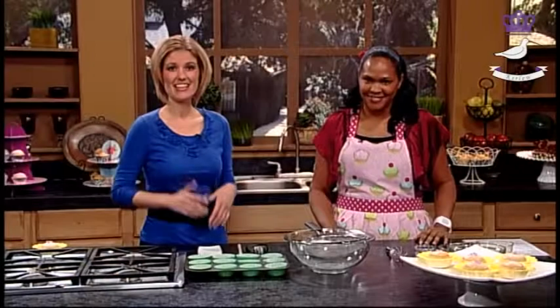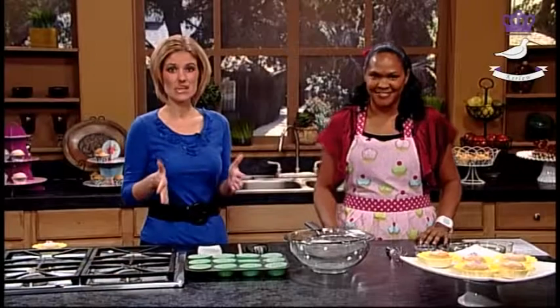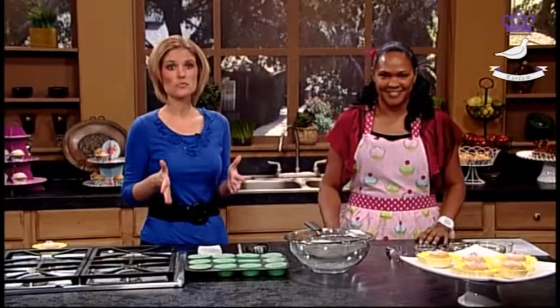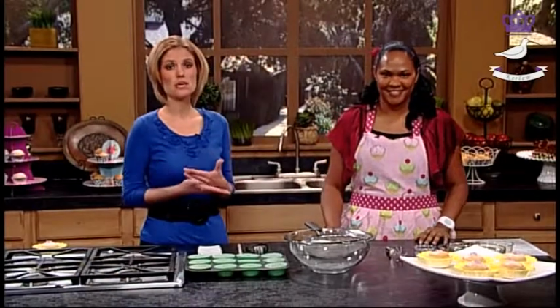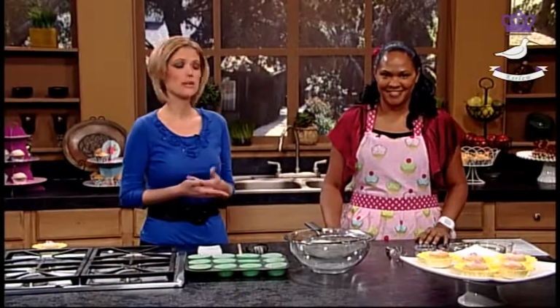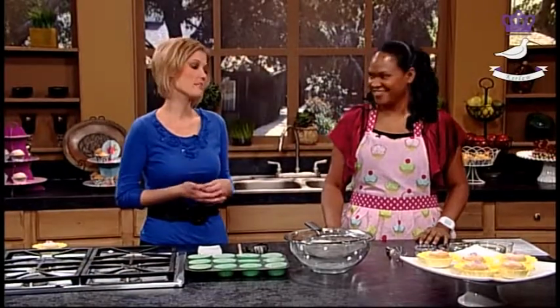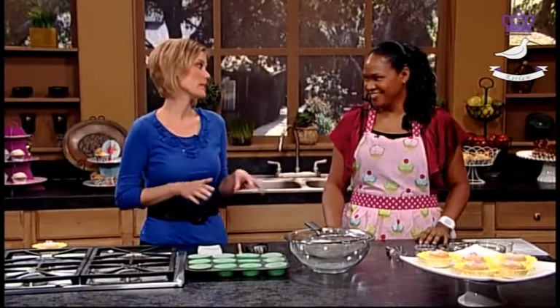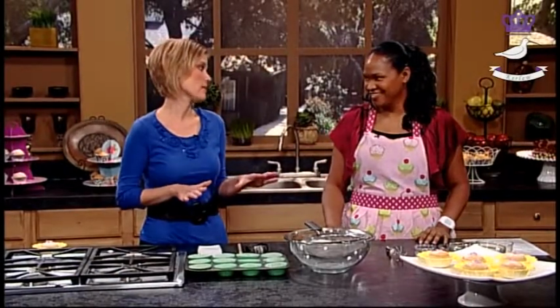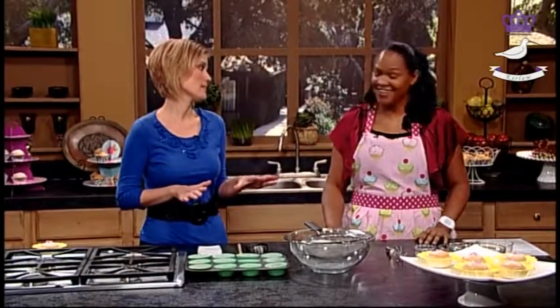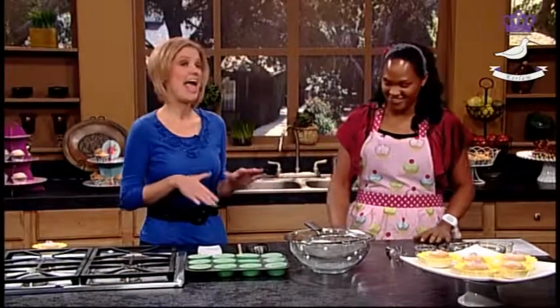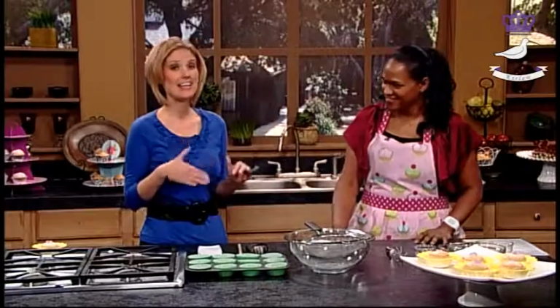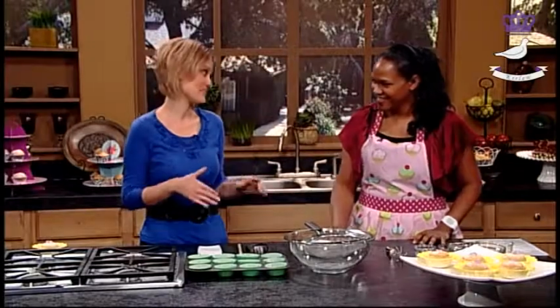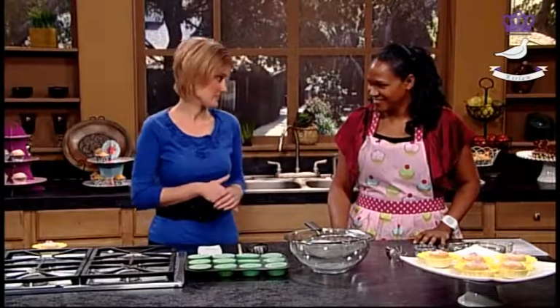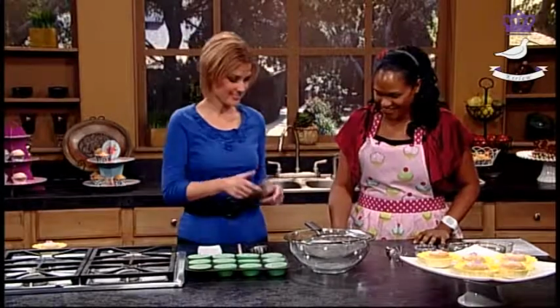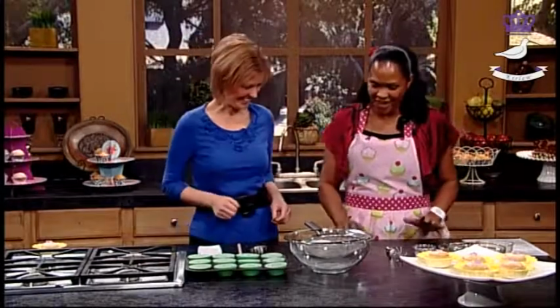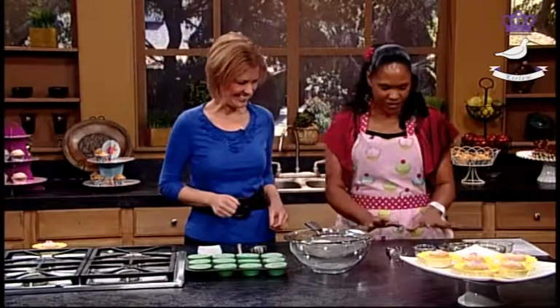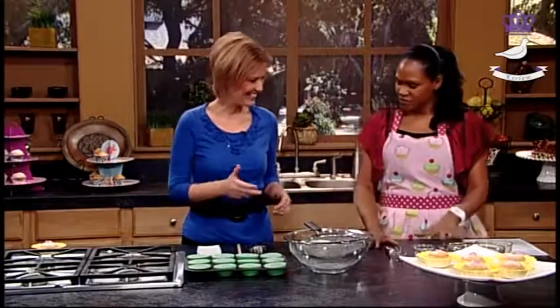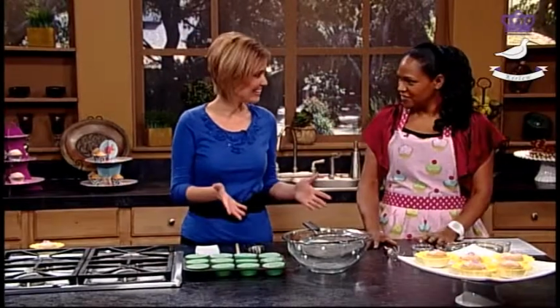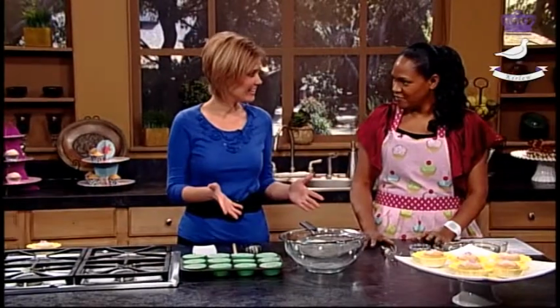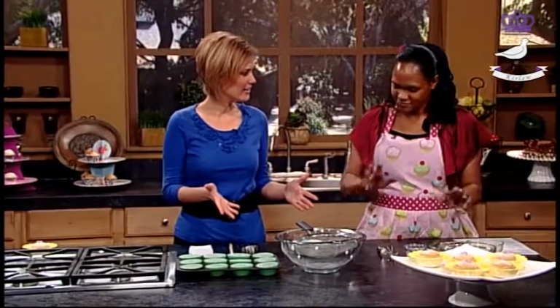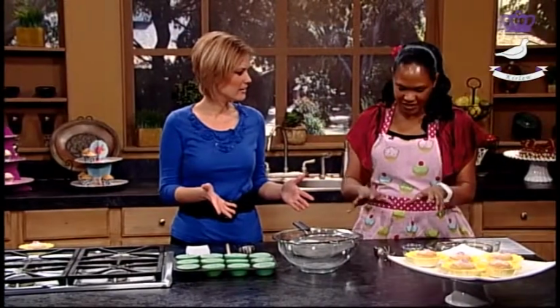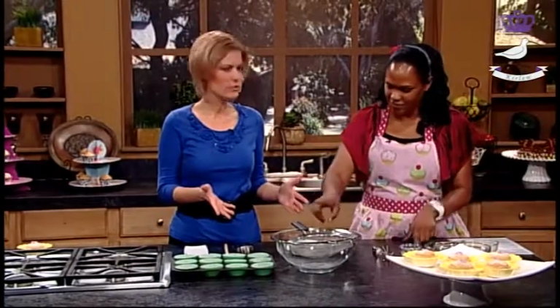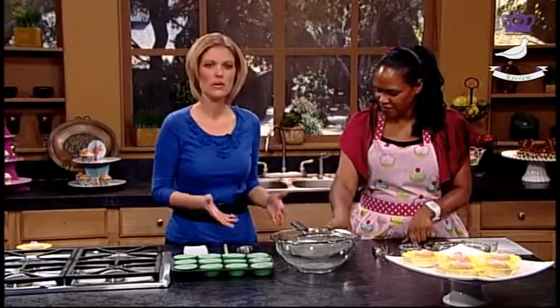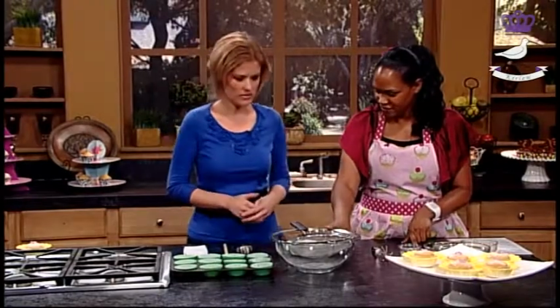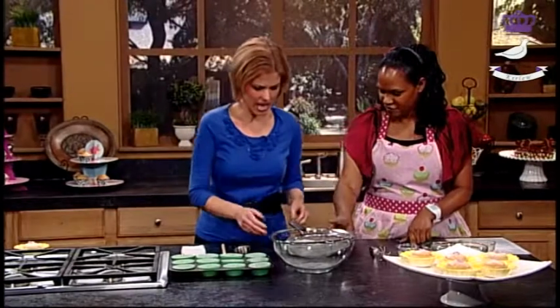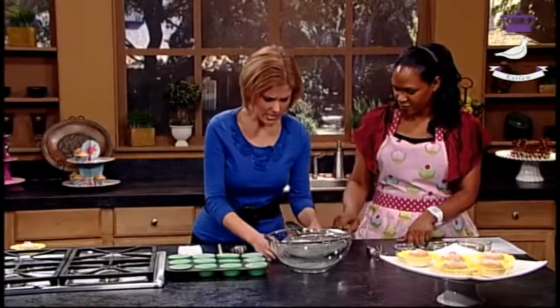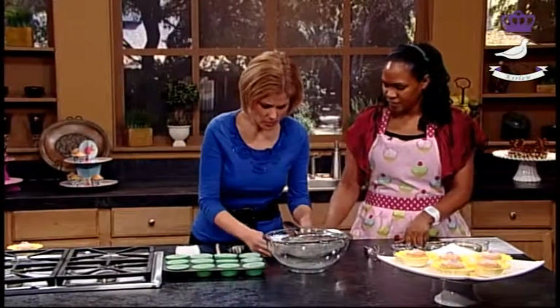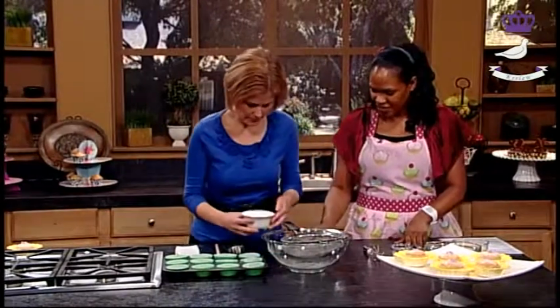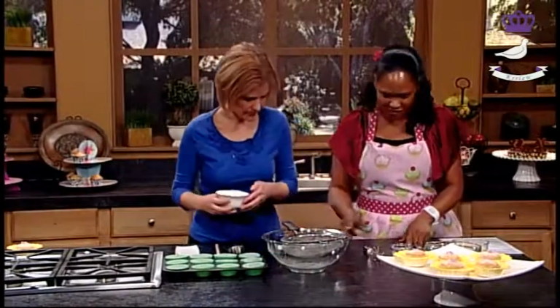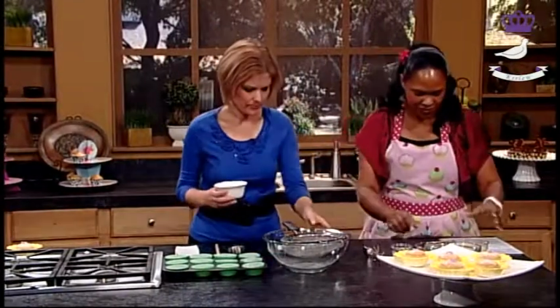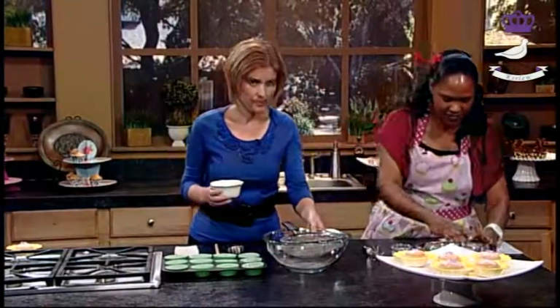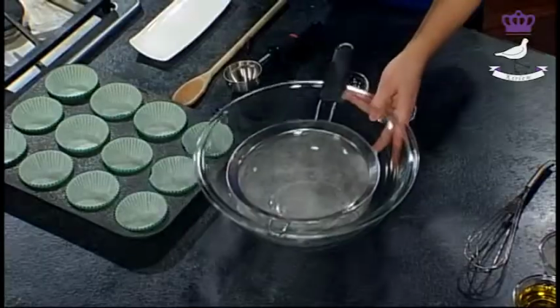These cupcakes would be my husband Greg's favorite because he likes lemon. Anything lemon is good for him. If we can do this together — if you don't mind sifting the flour, the baking powder and the salt together.